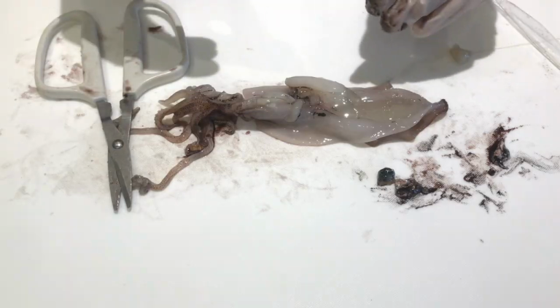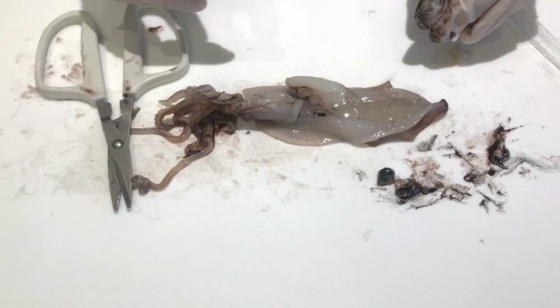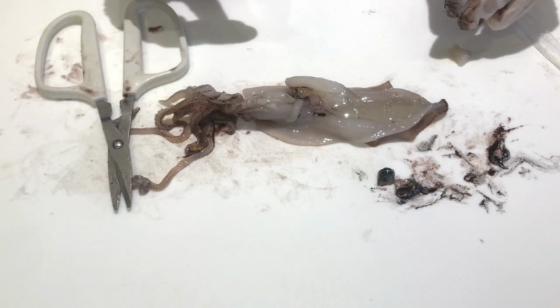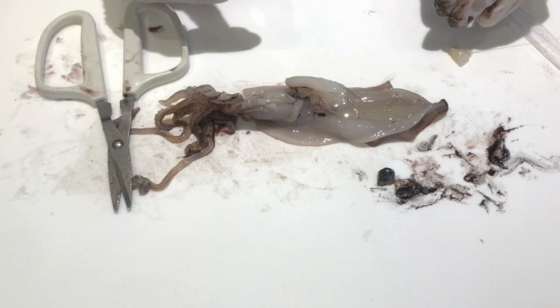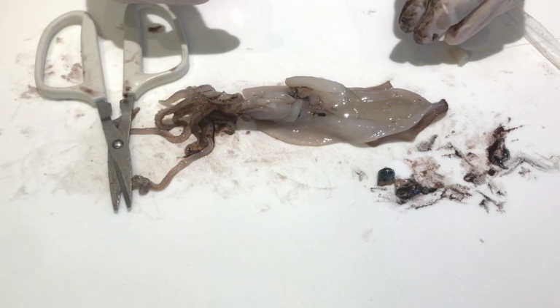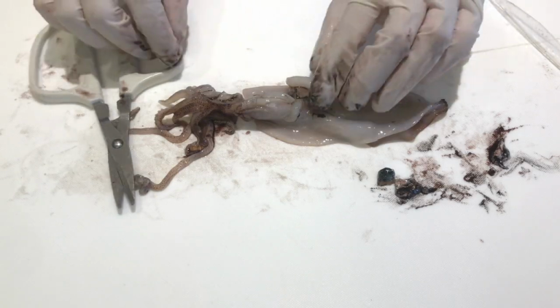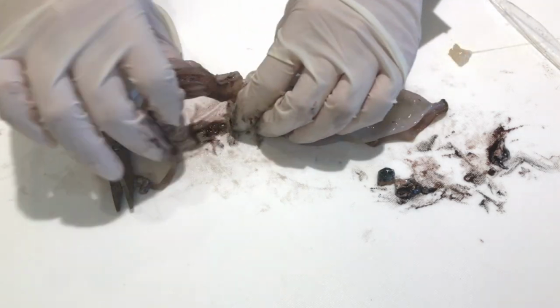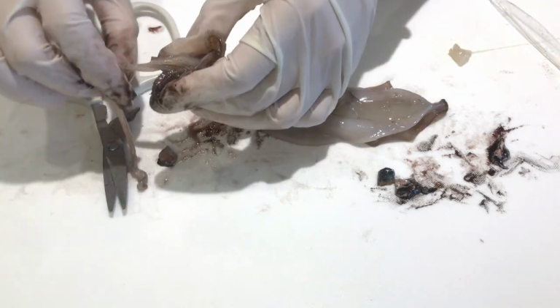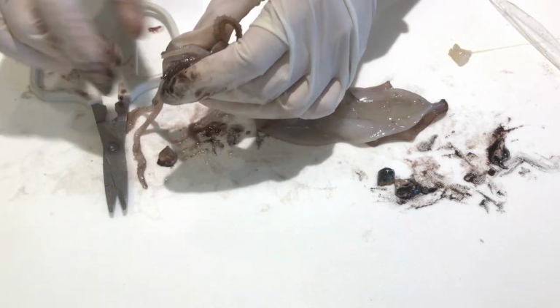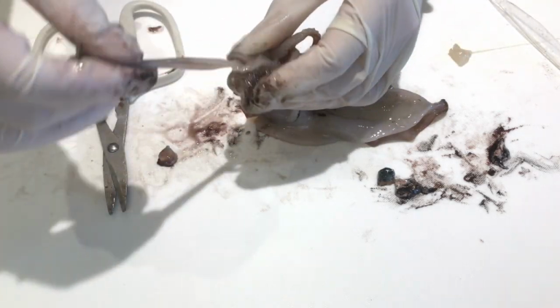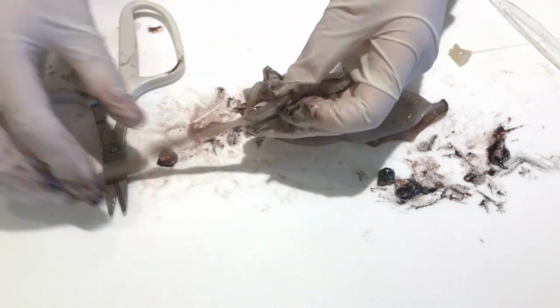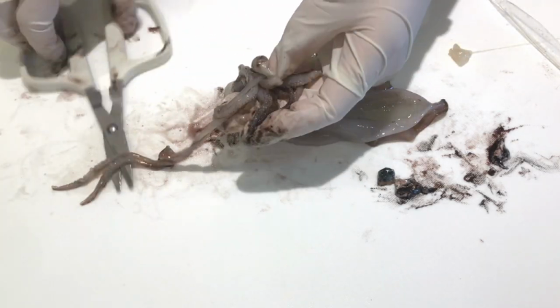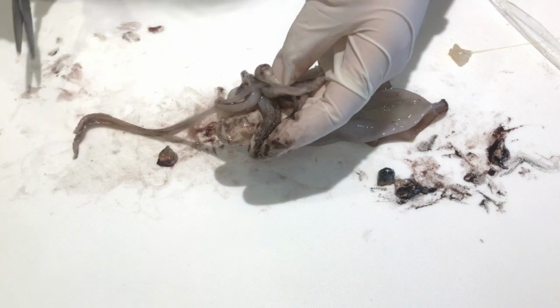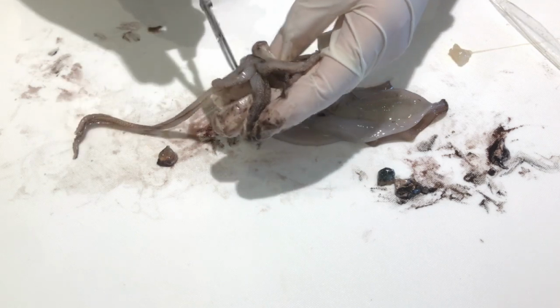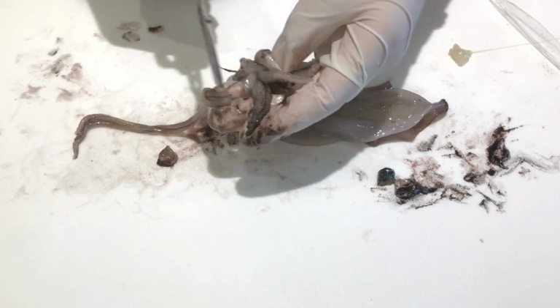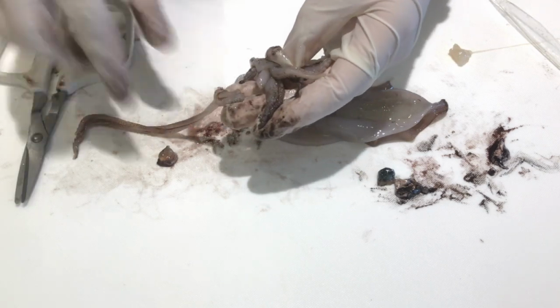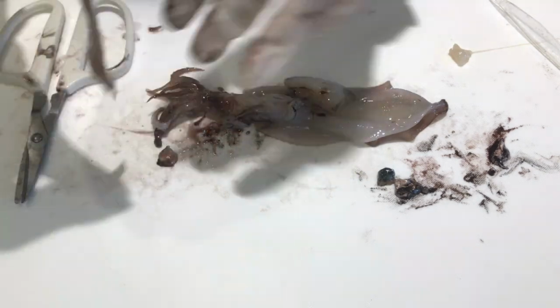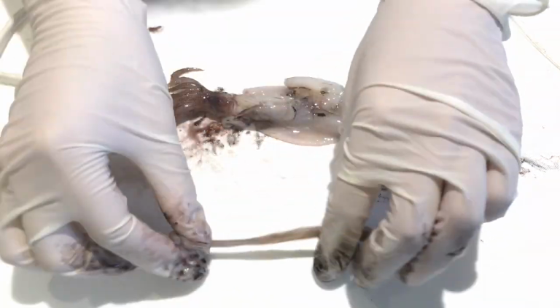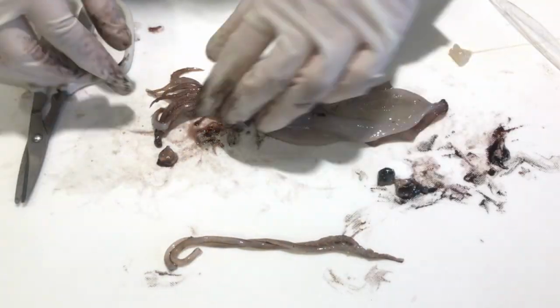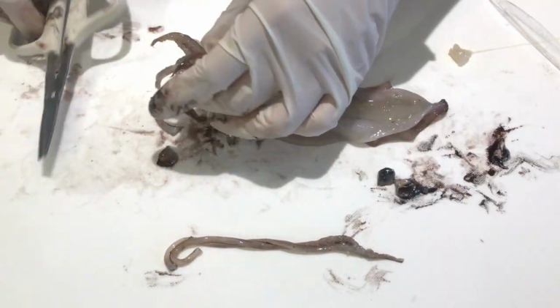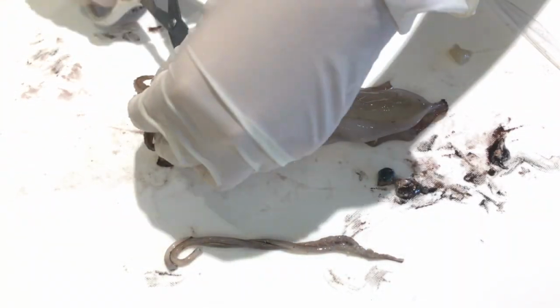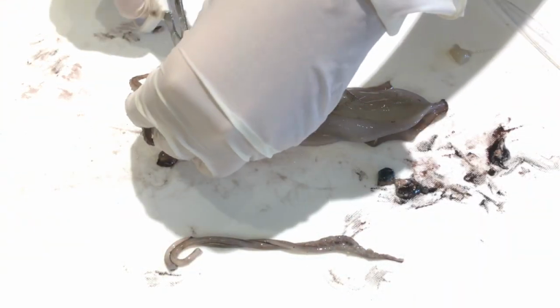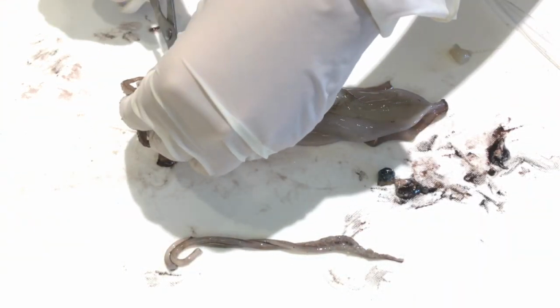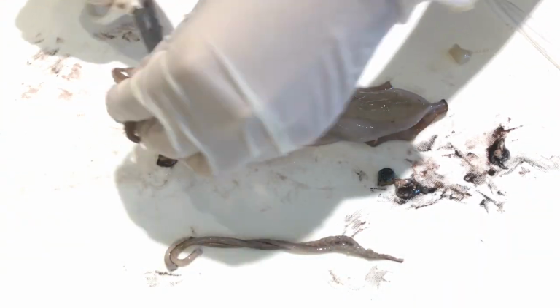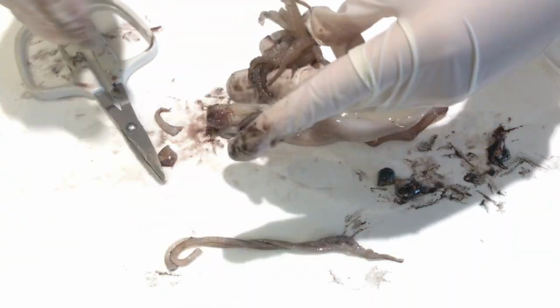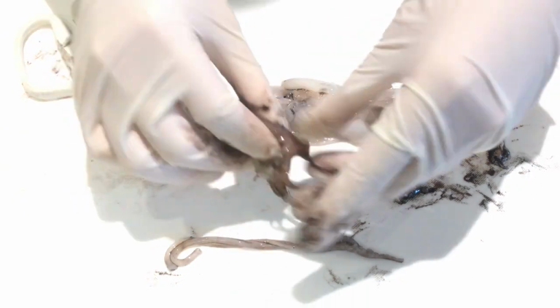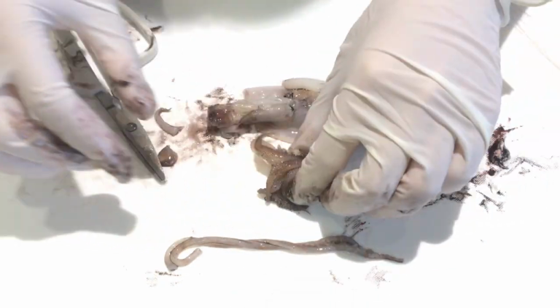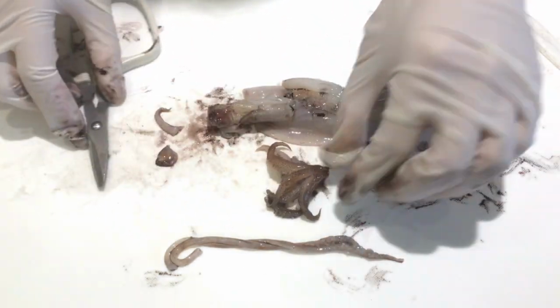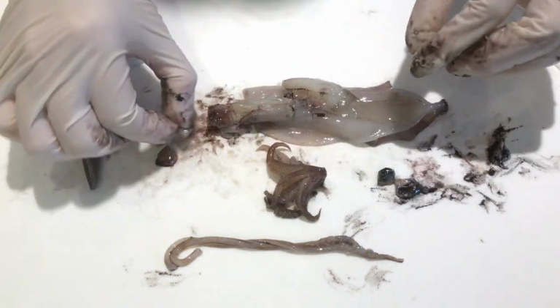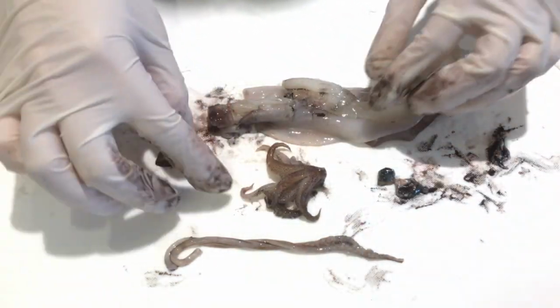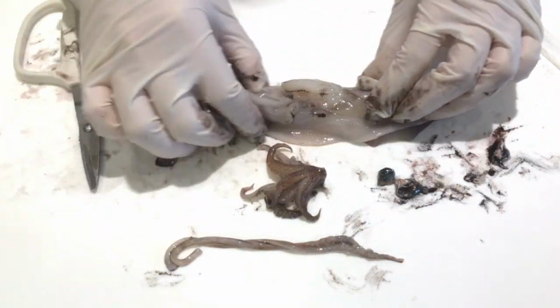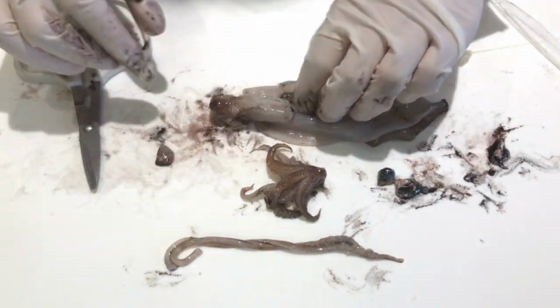Finally, I cut the appendages of the squid, which include the tentacles, the arms, and the sucker cups. The tentacles are the long, thin structures that I cut first. I cut the arms and the sucker cups next.